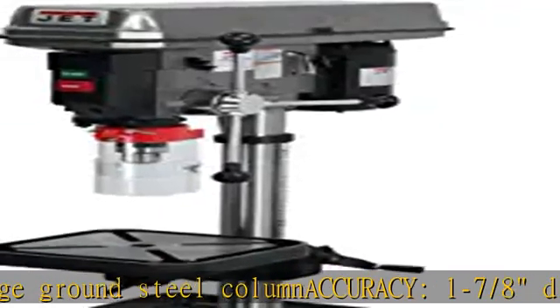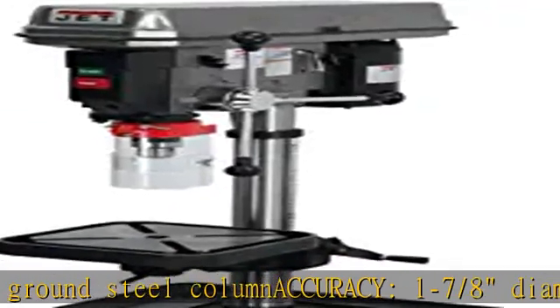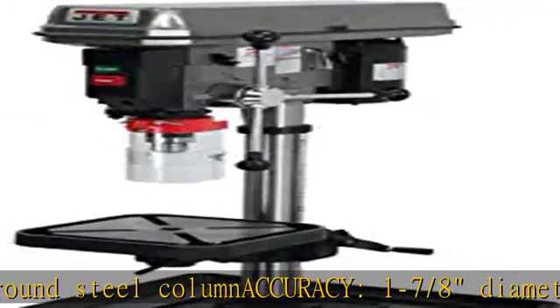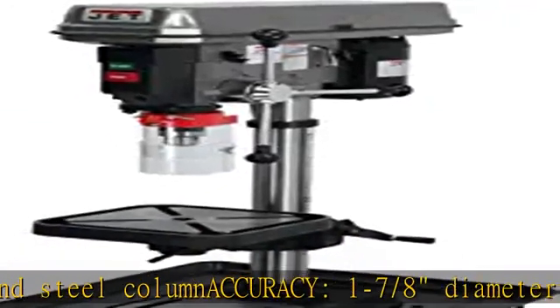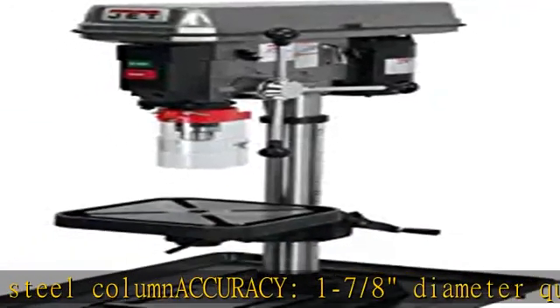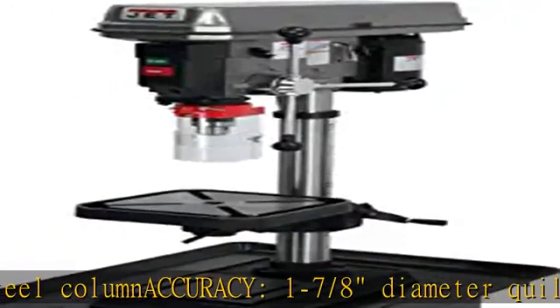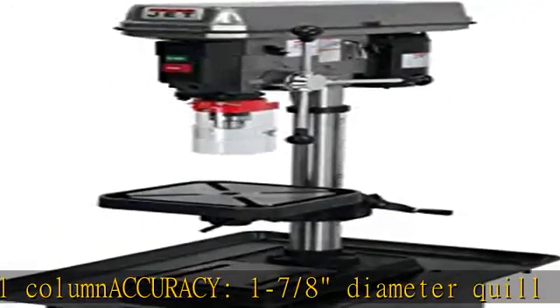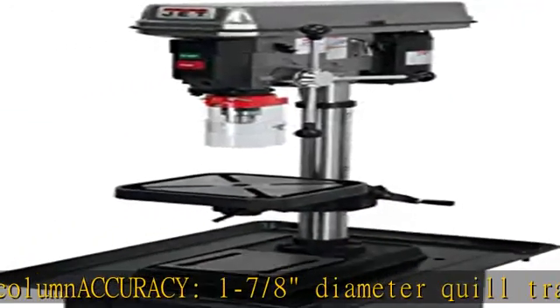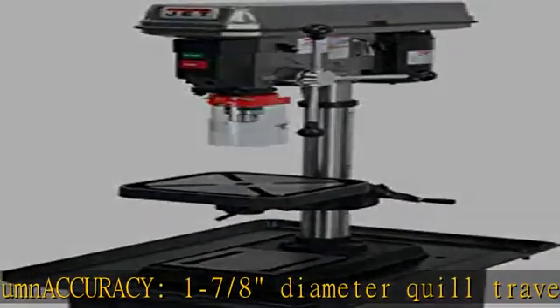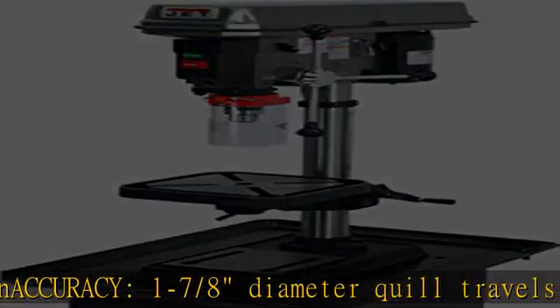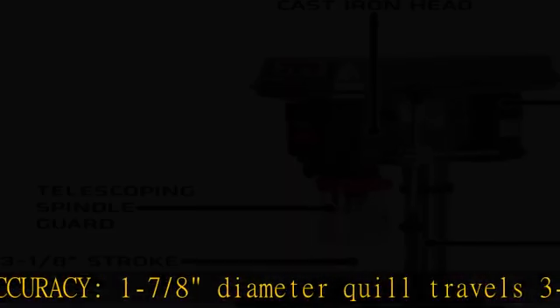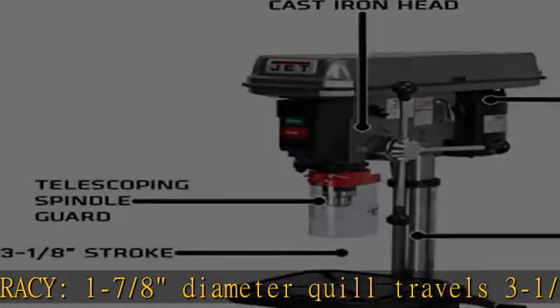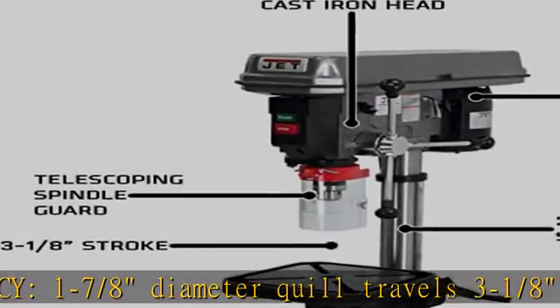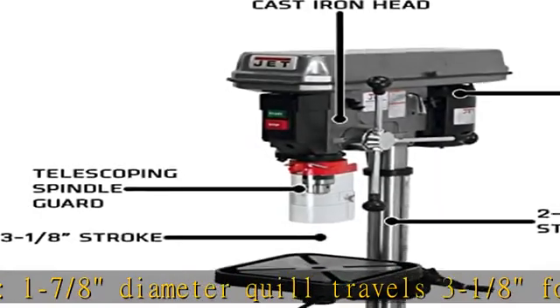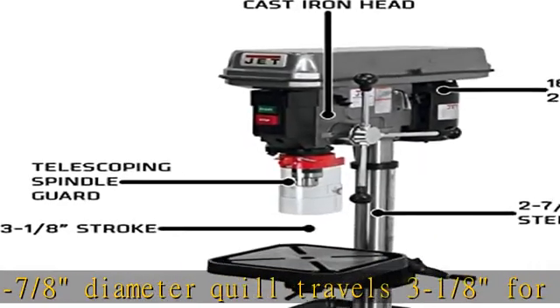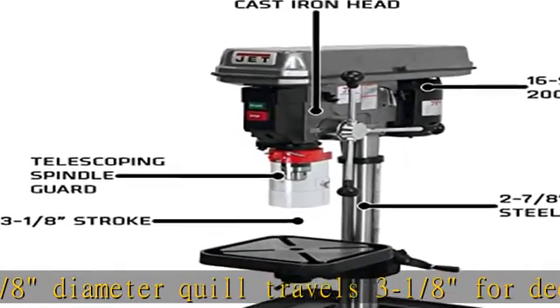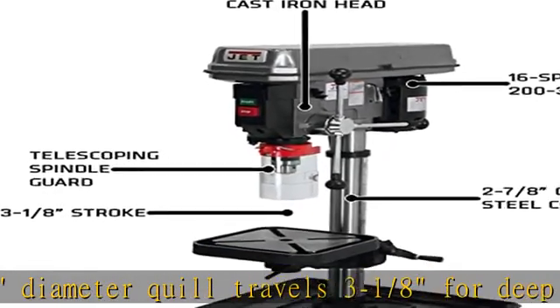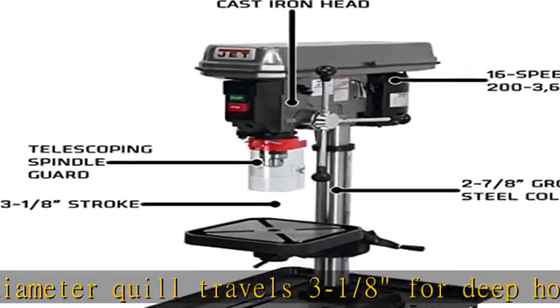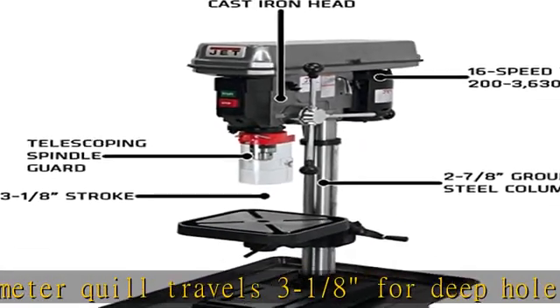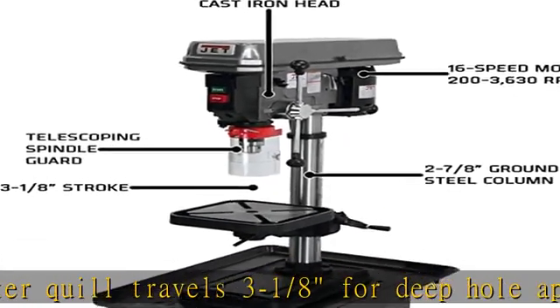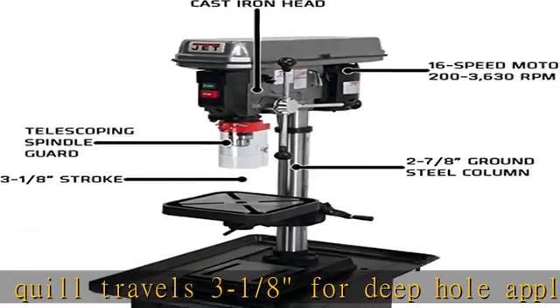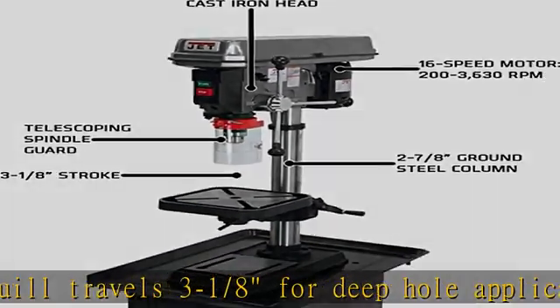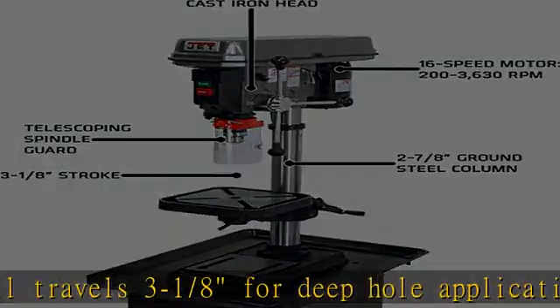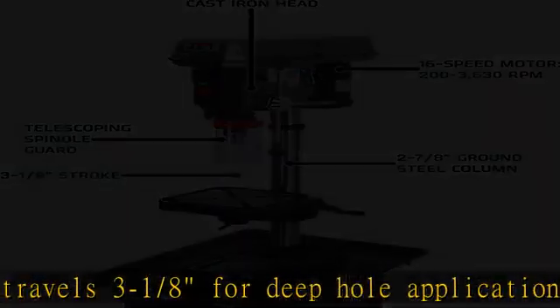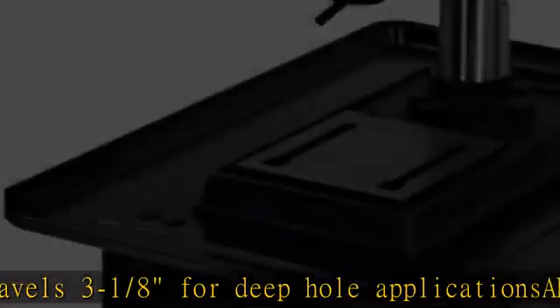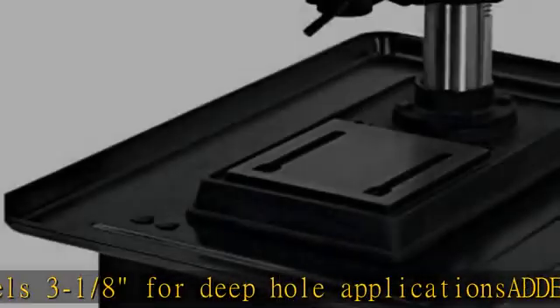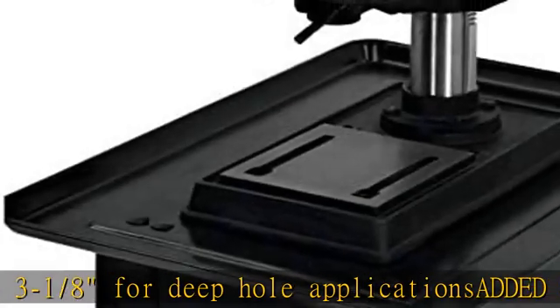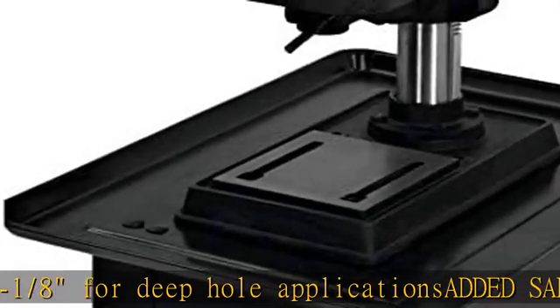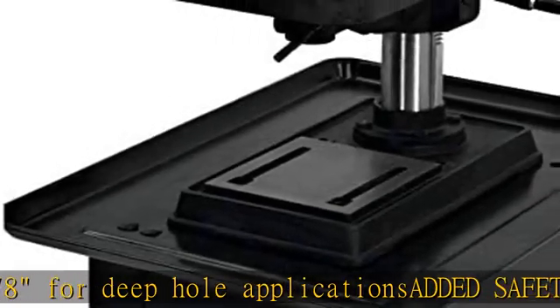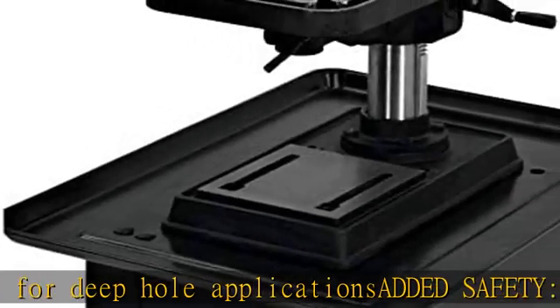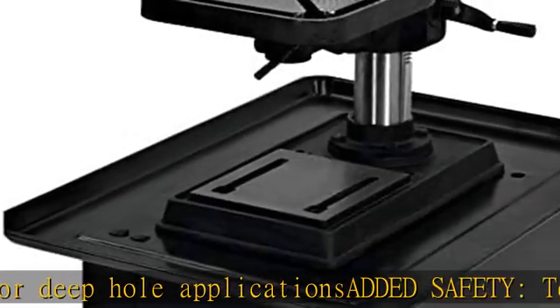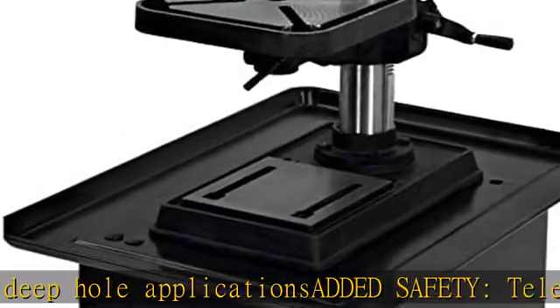The enclosed spindle assembly is supported by four permanently lubricated ball bearings. See more product details in the description to get this product today at the best price.